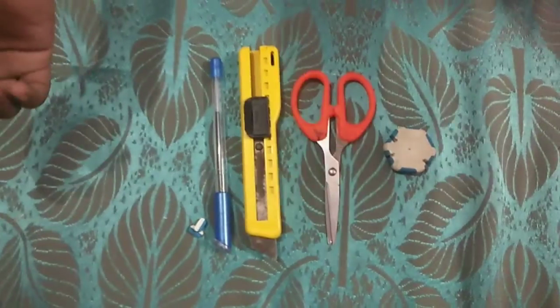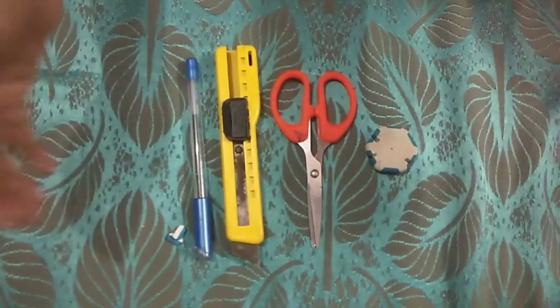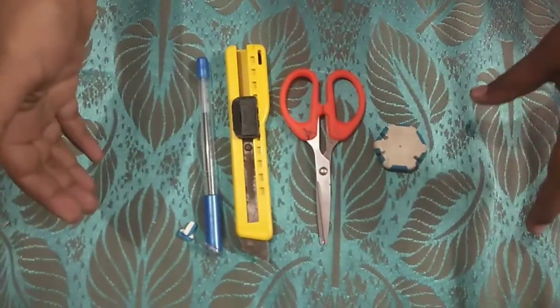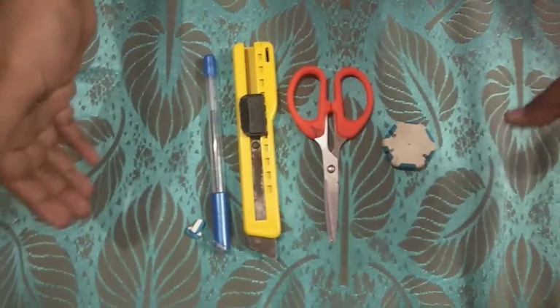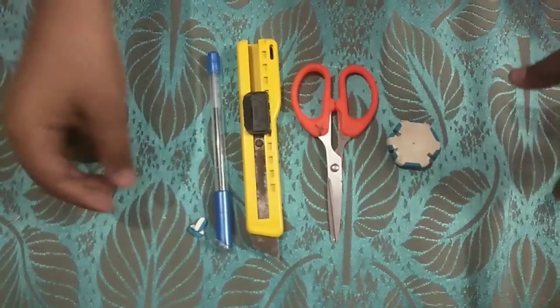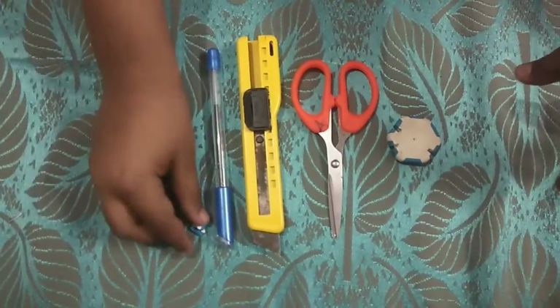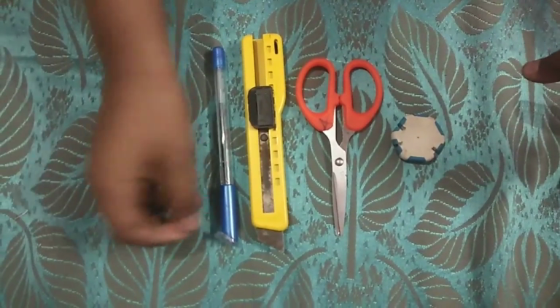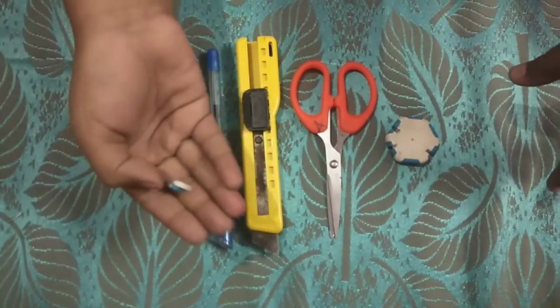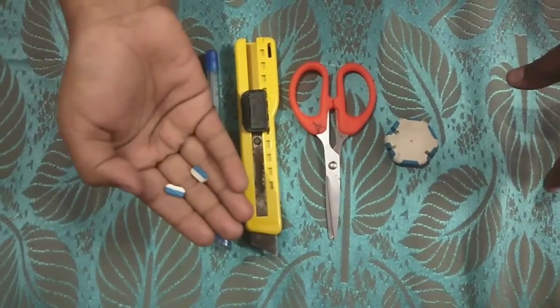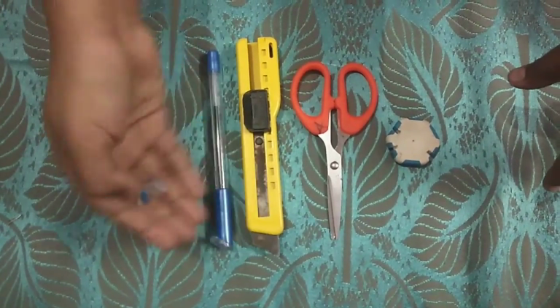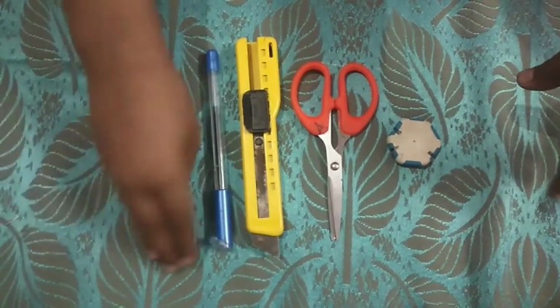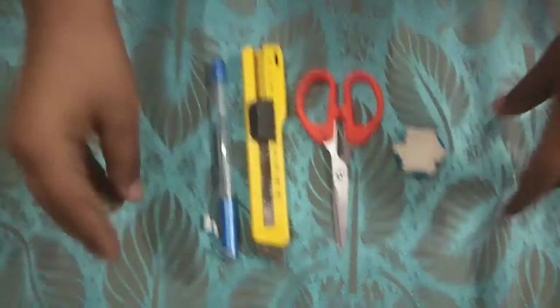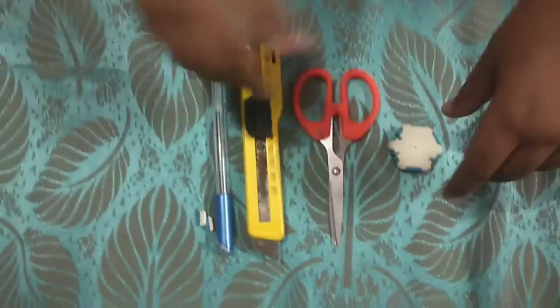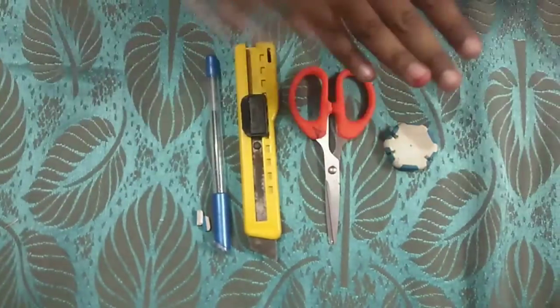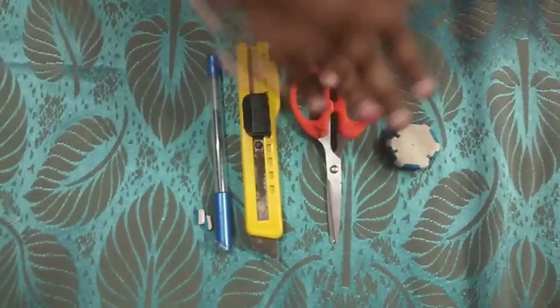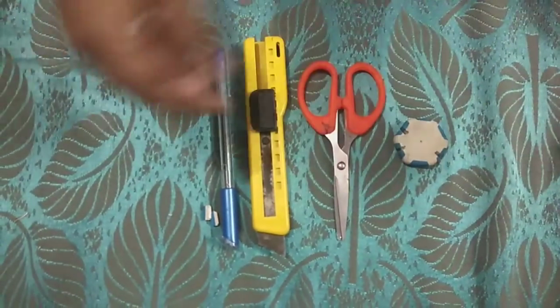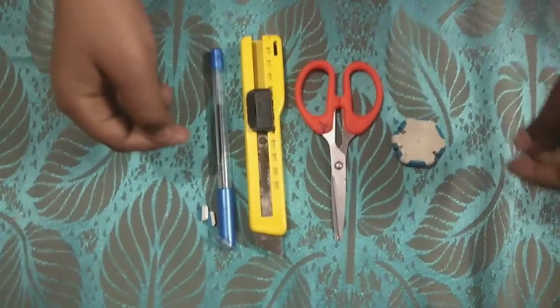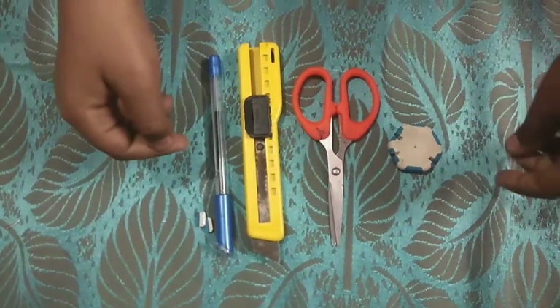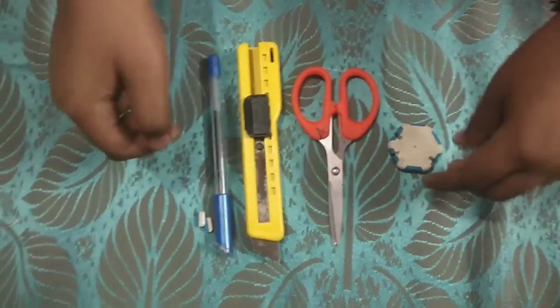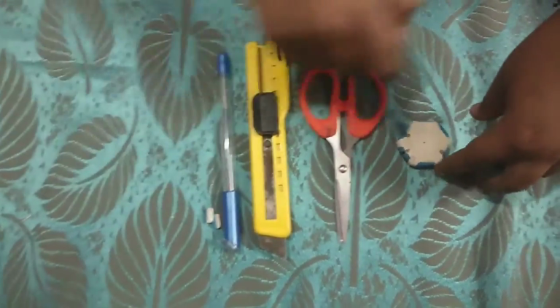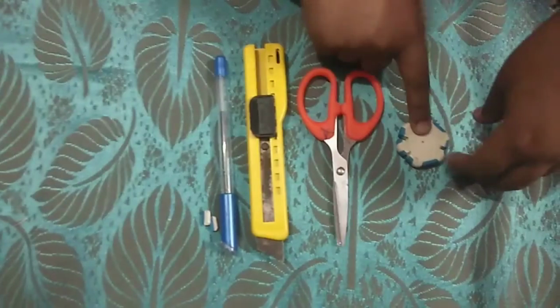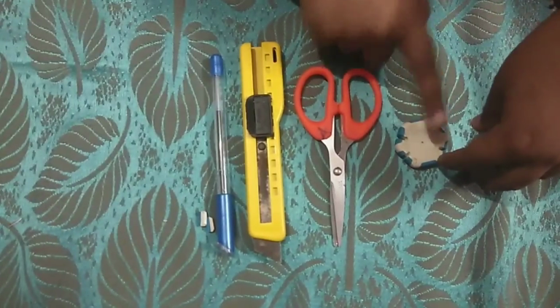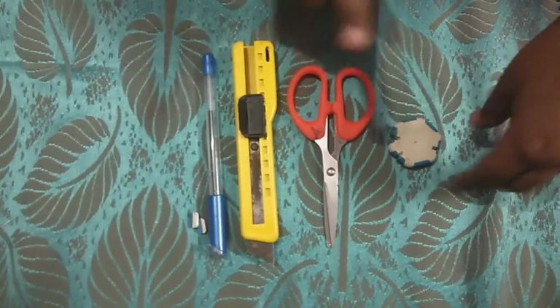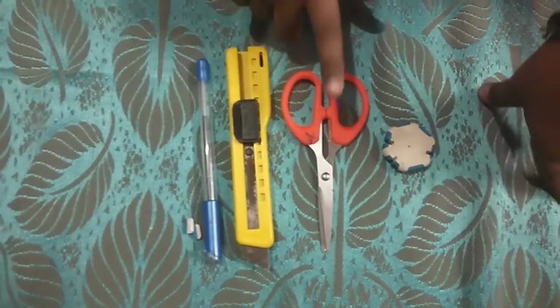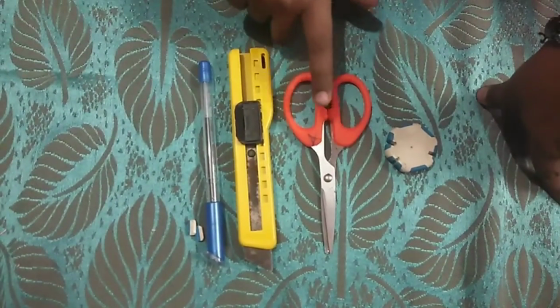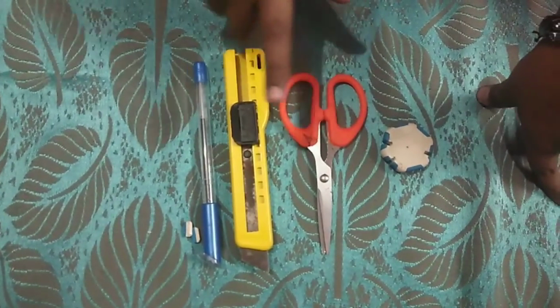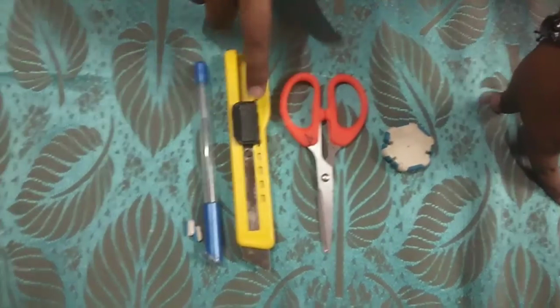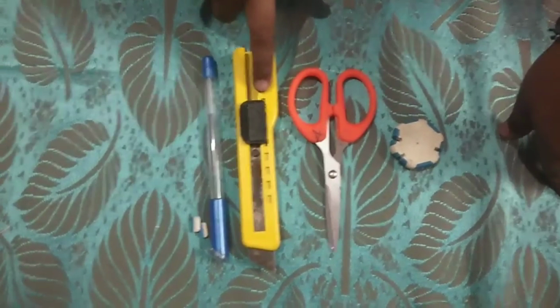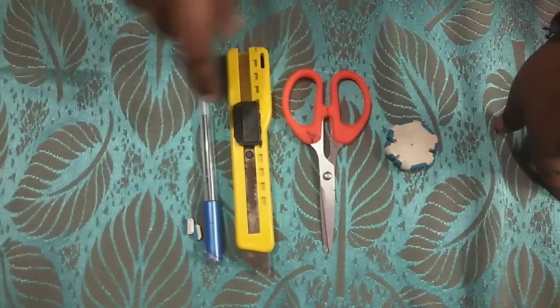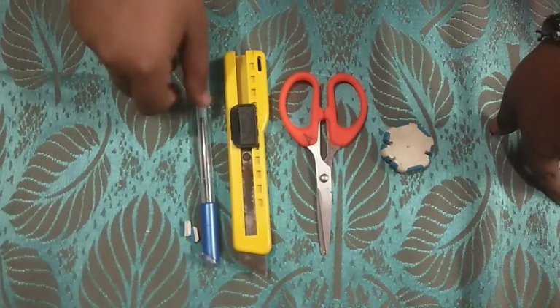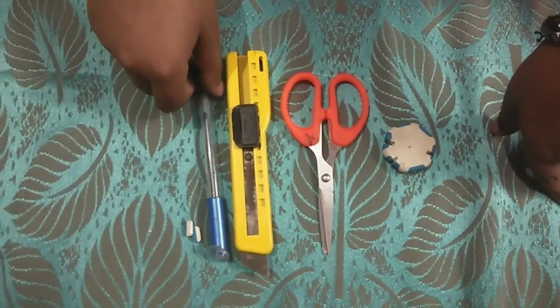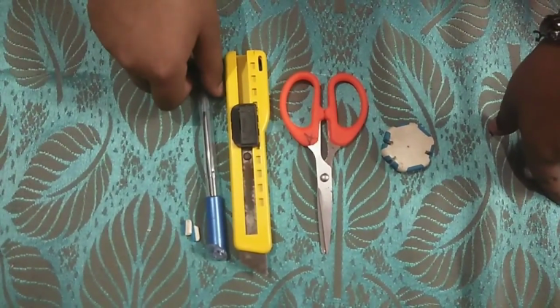First we are going to make erasers. The materials required for erasers are: eraser, scissor, cutter, and a pen.